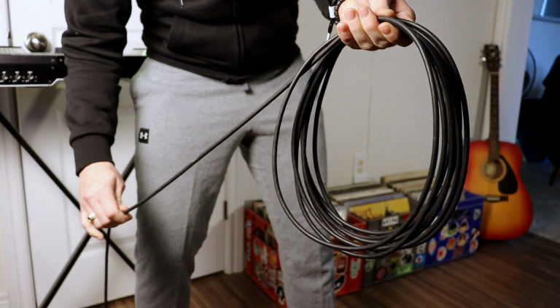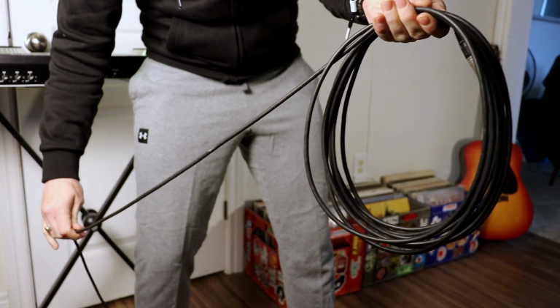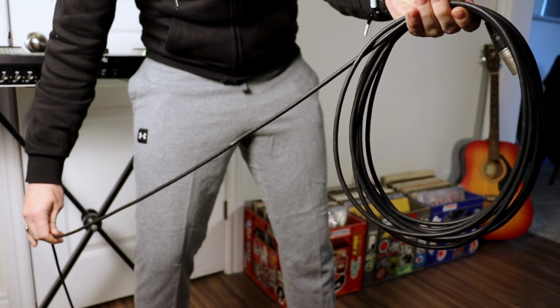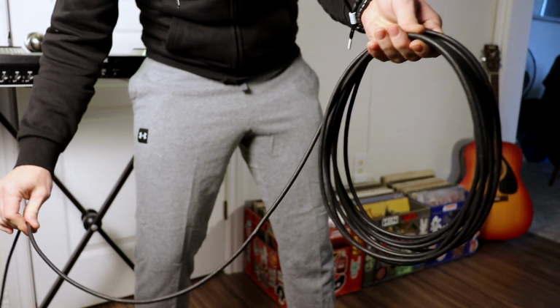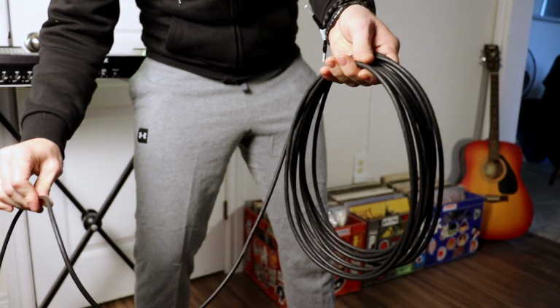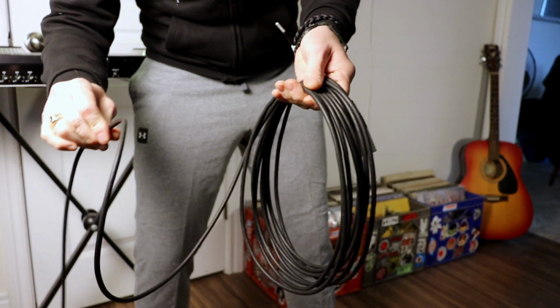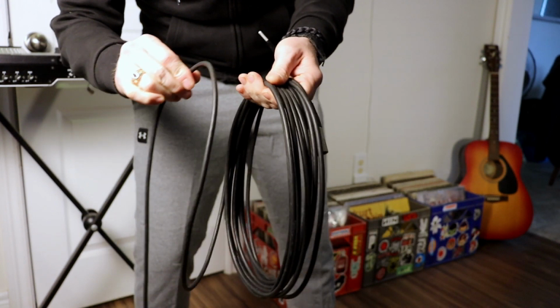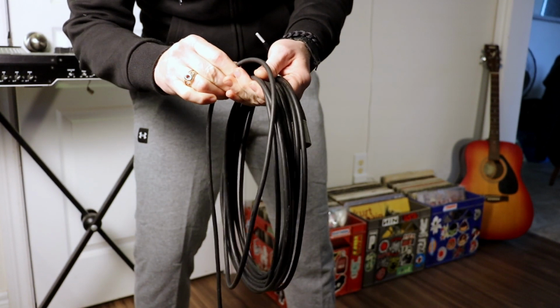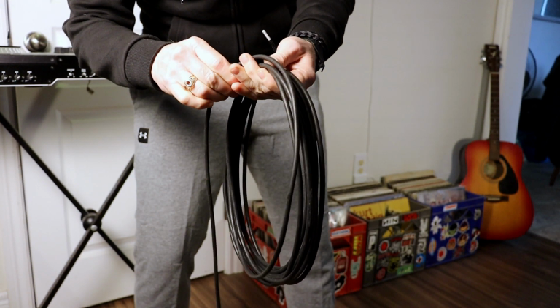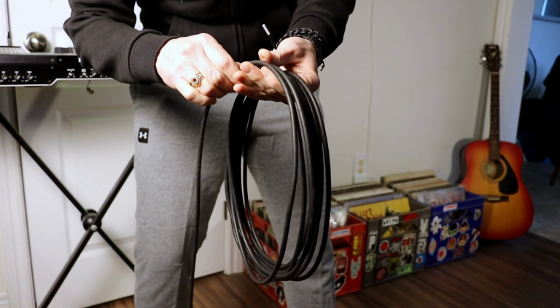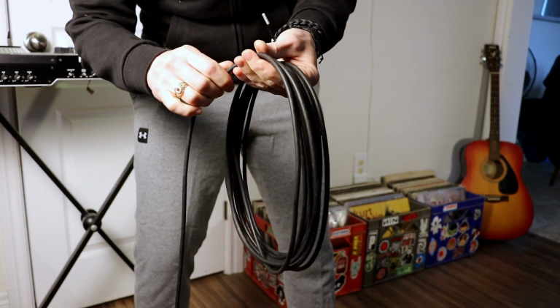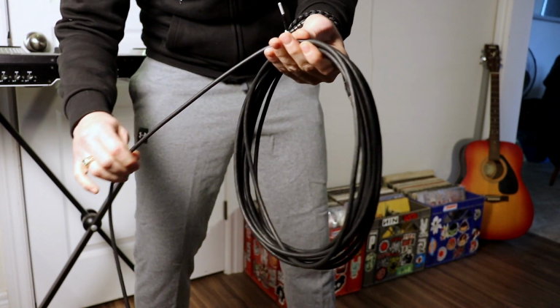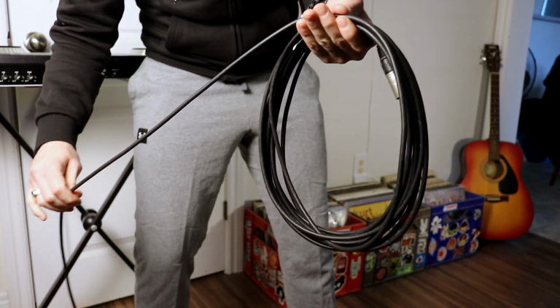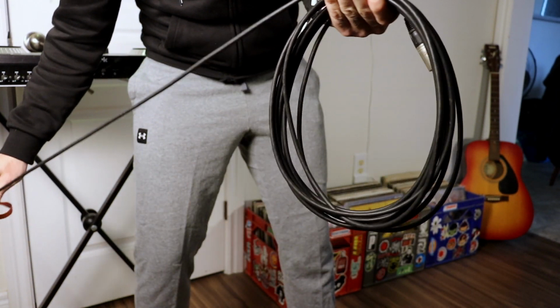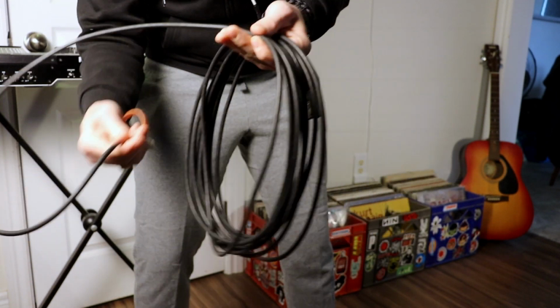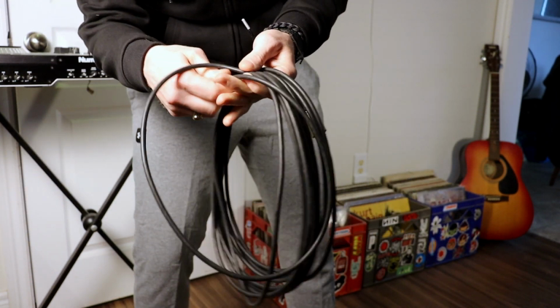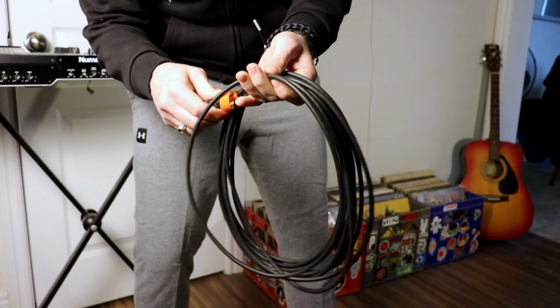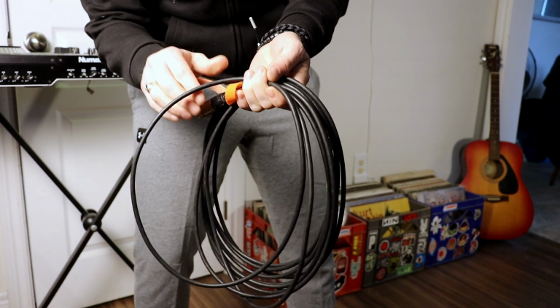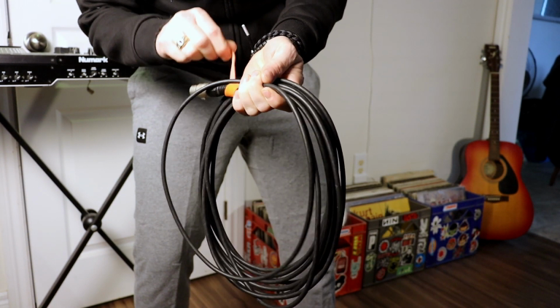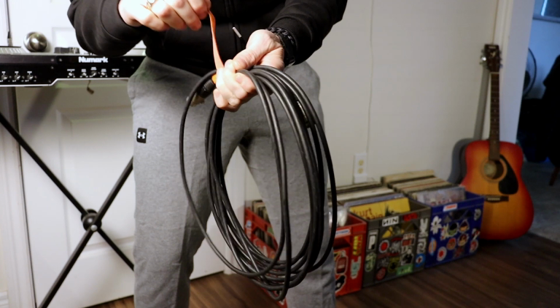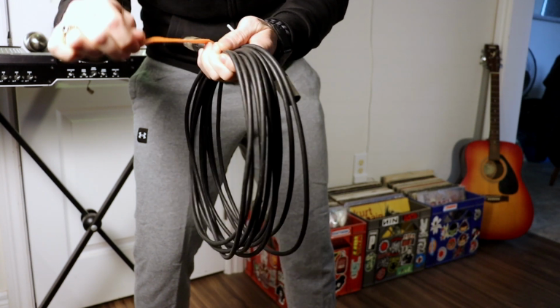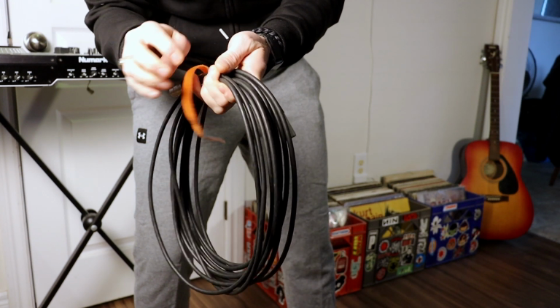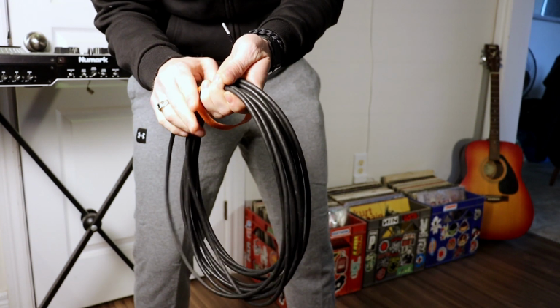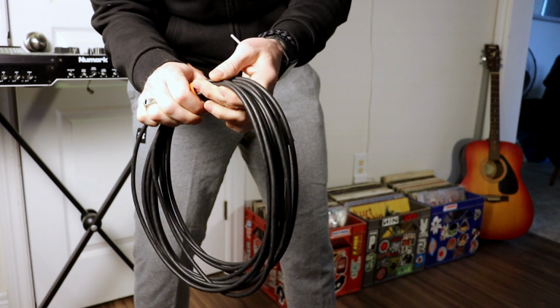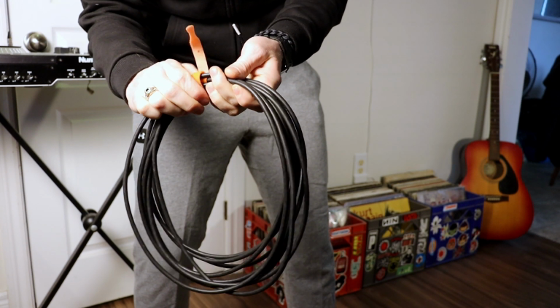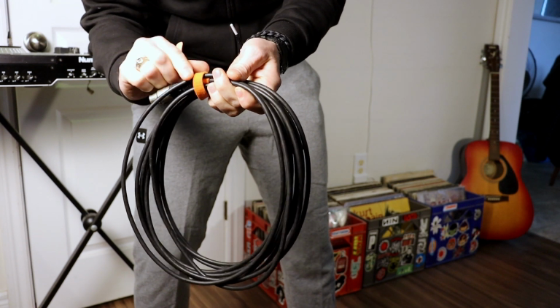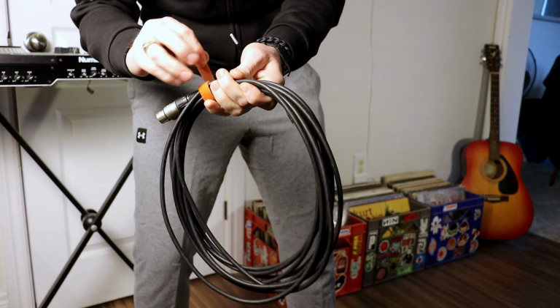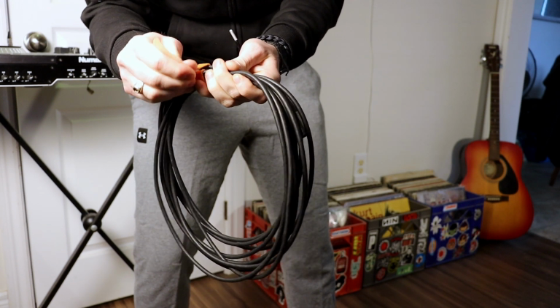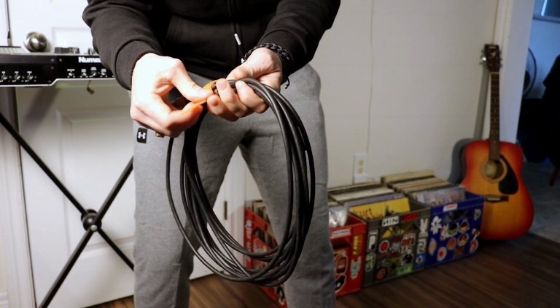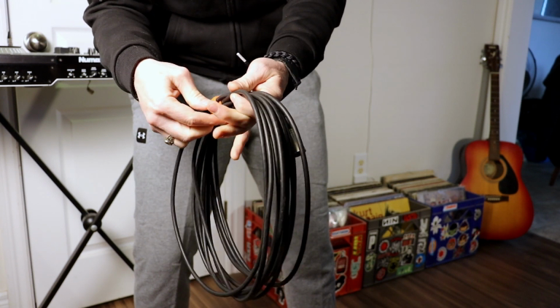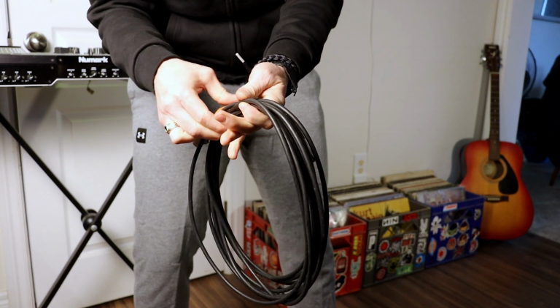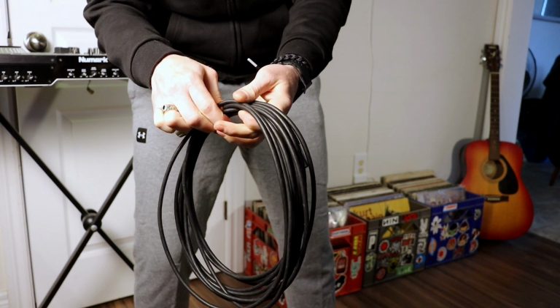Coiling over-over causes a twist memory and can potentially damage the cable over time, whereas coiling over-under means each twist cancels the other out, allowing the cable to lay much flatter.